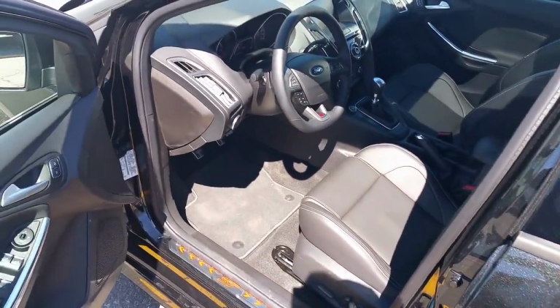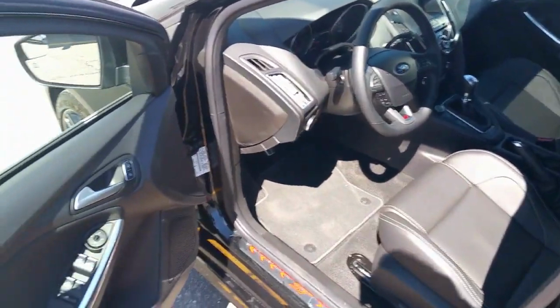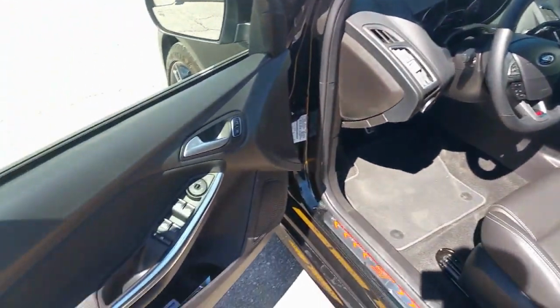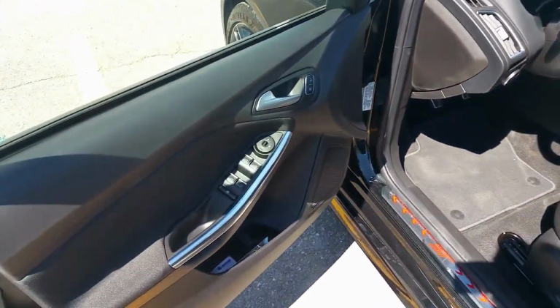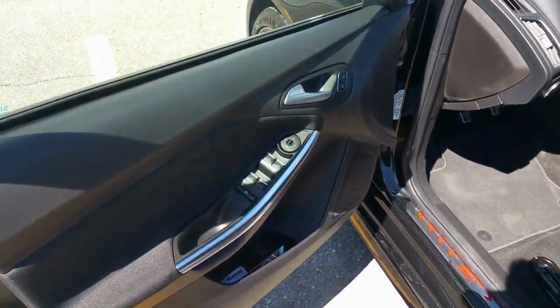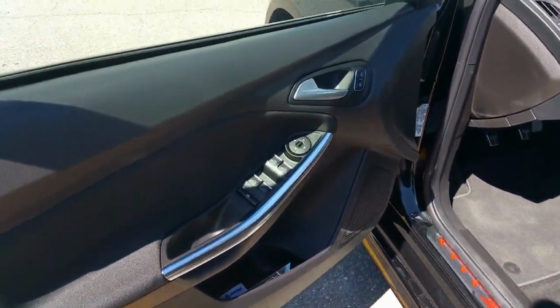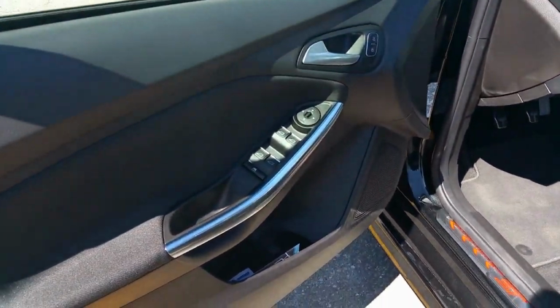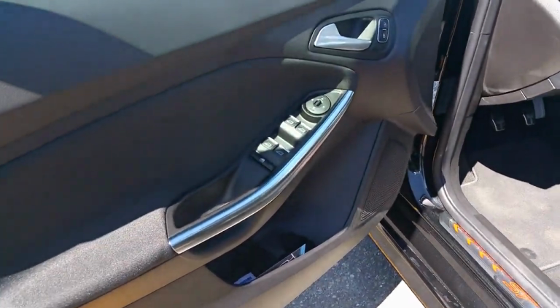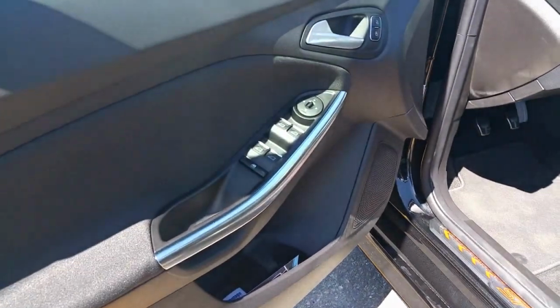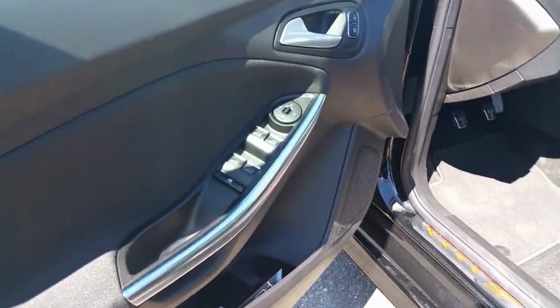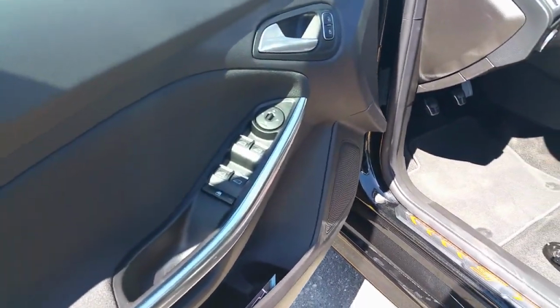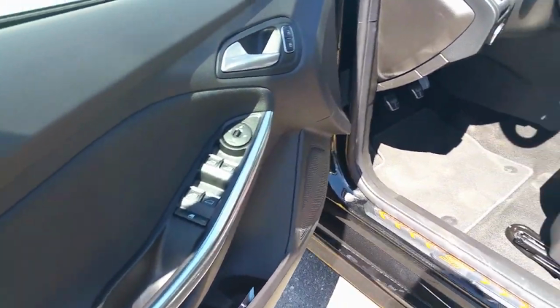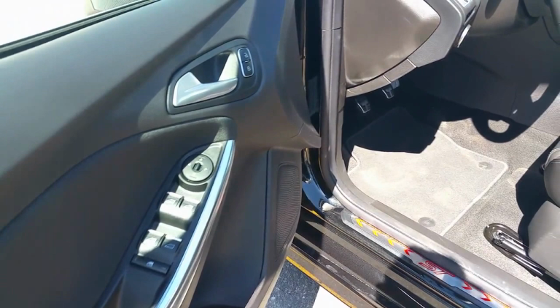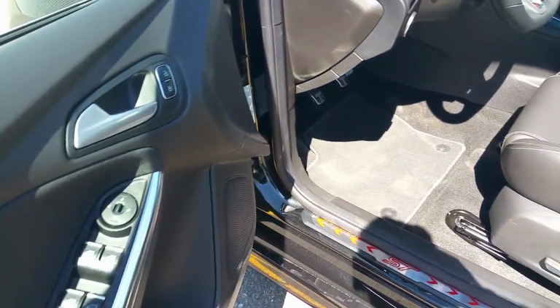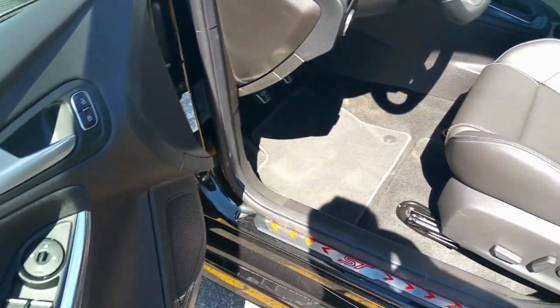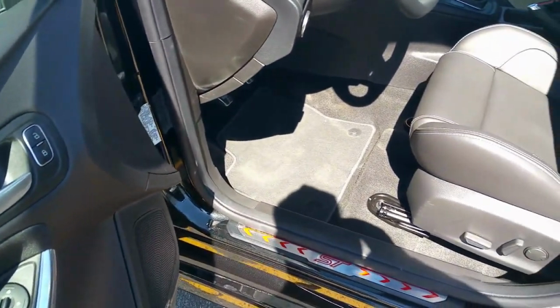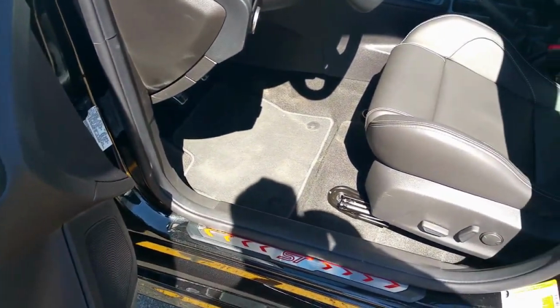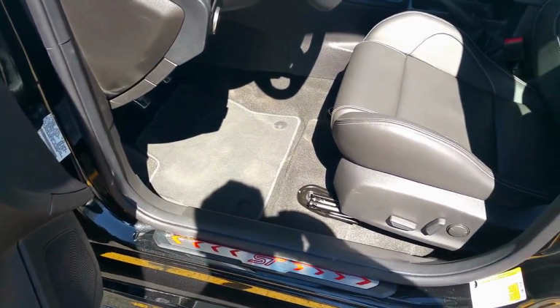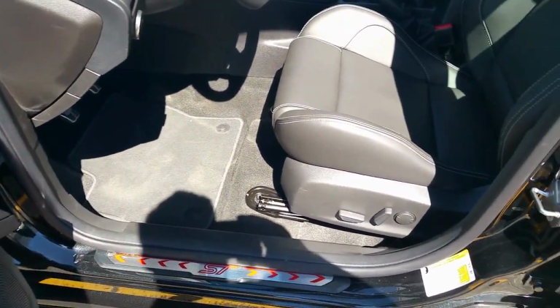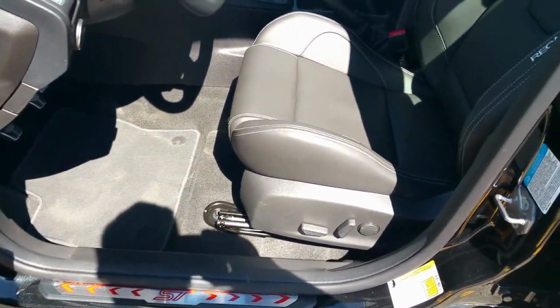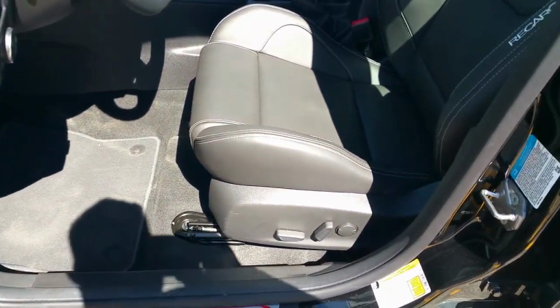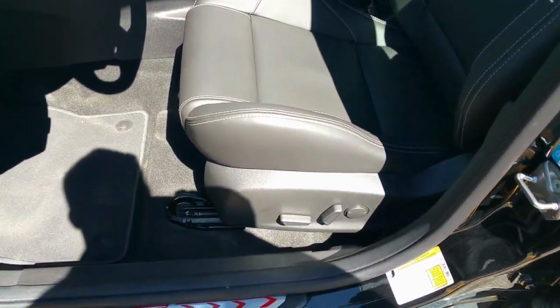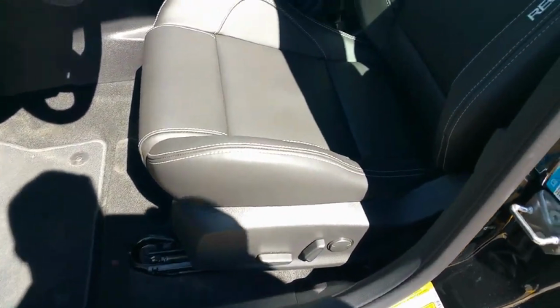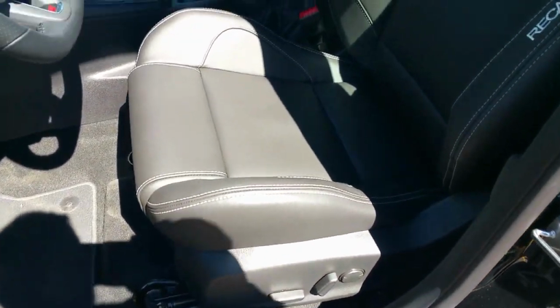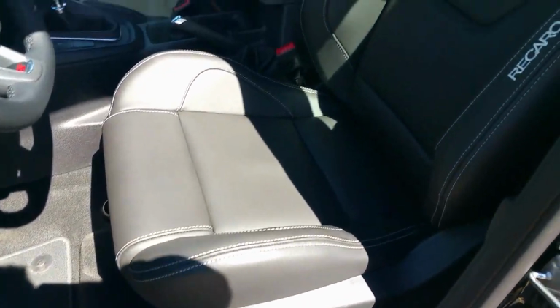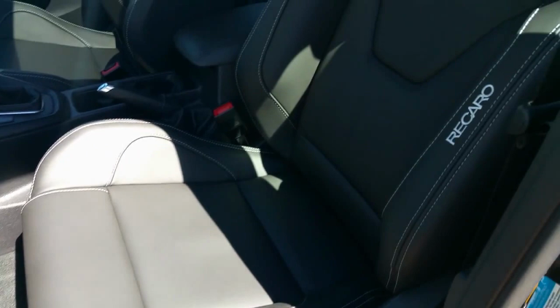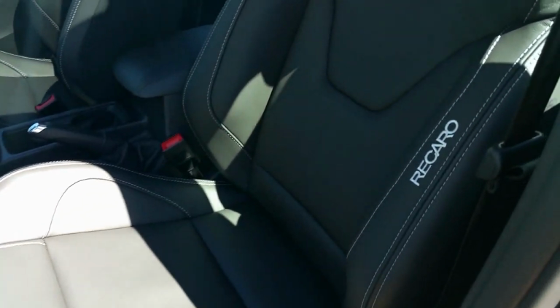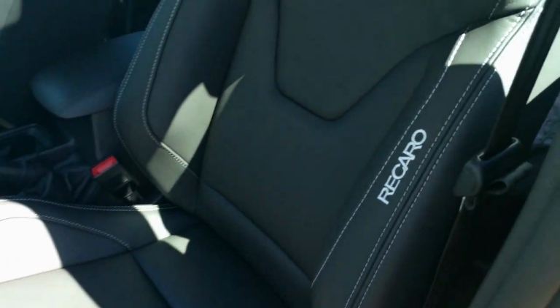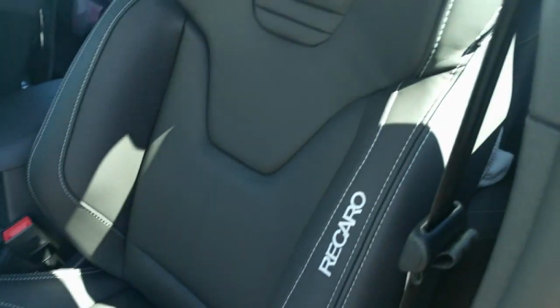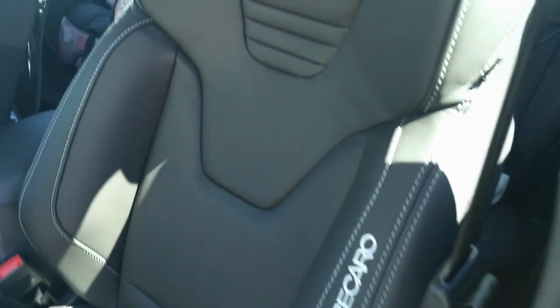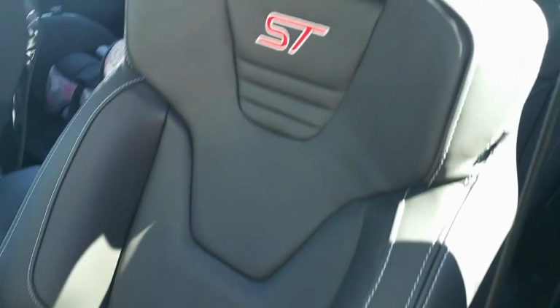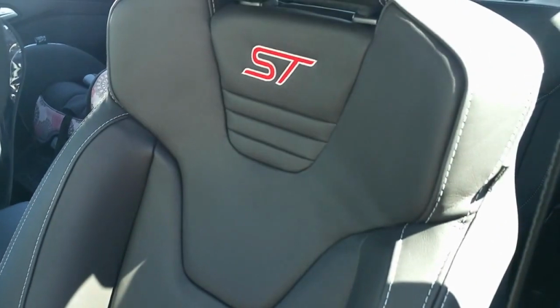You can see the interior with all the electric group — windows, mirrors, lock doors. You can see the Recaro seats with the ST logo.